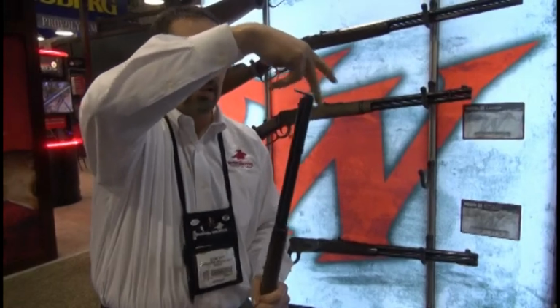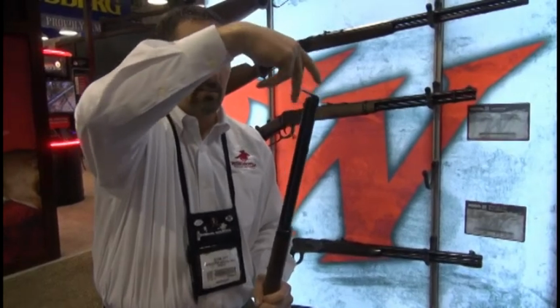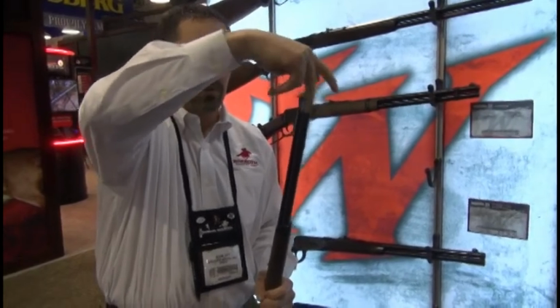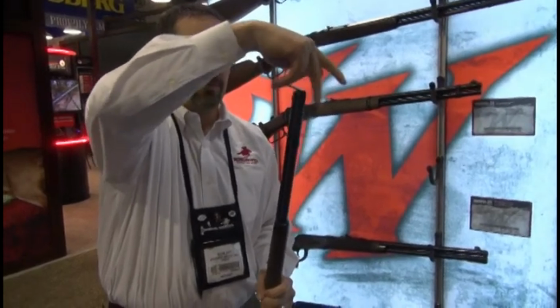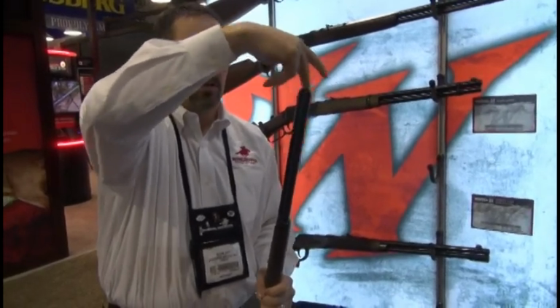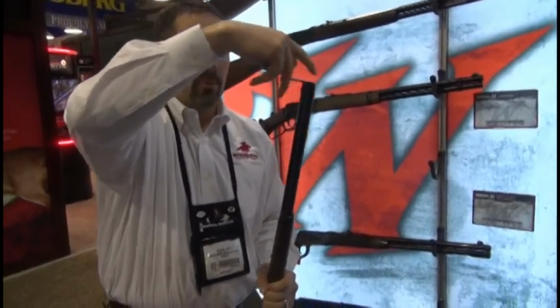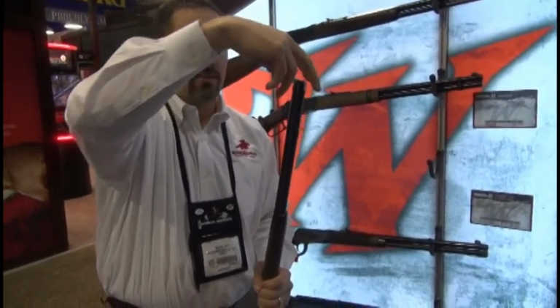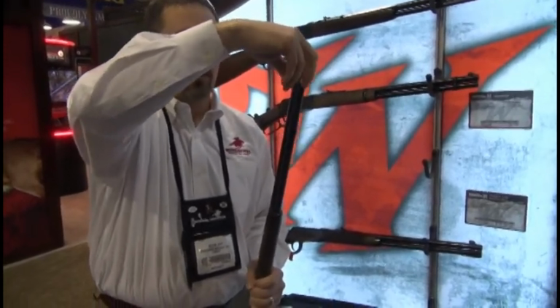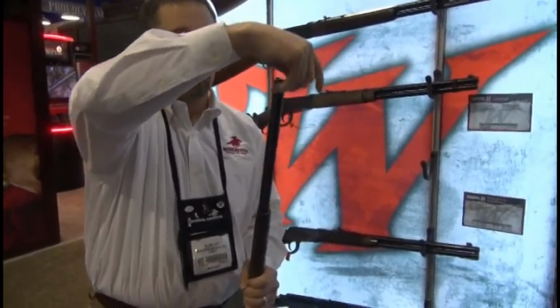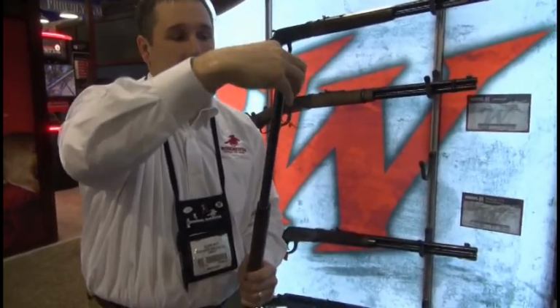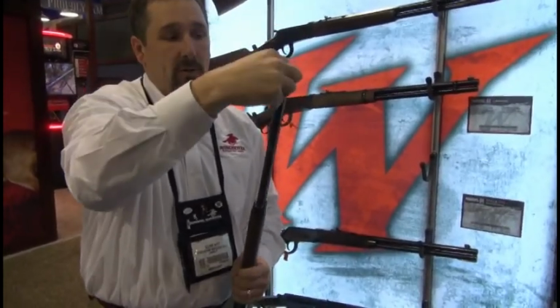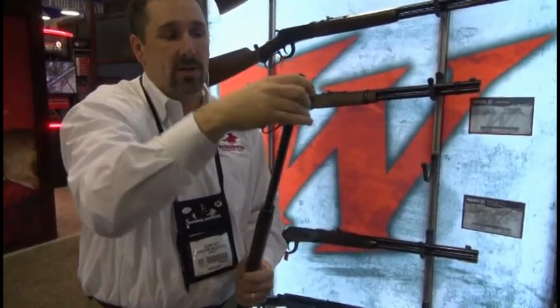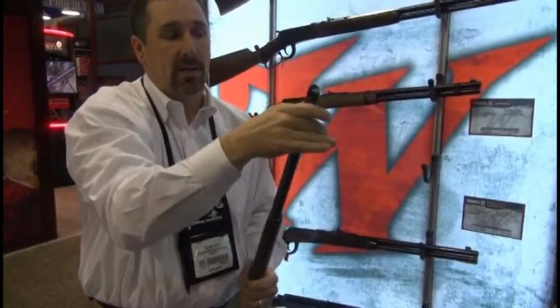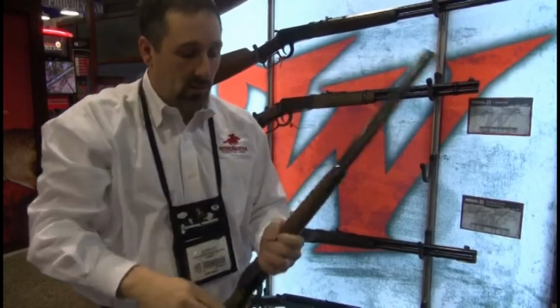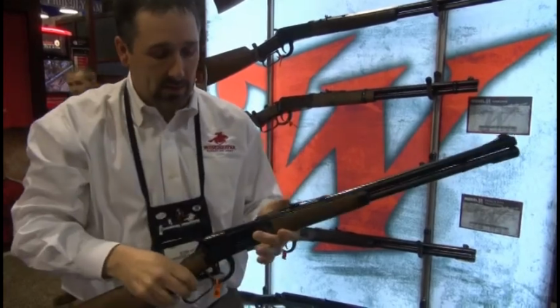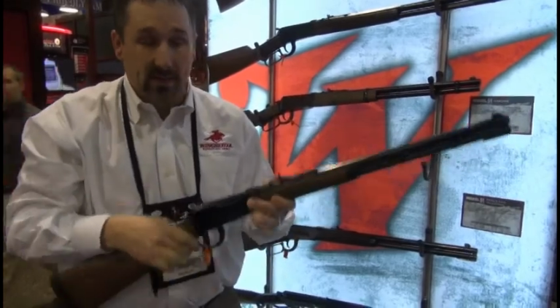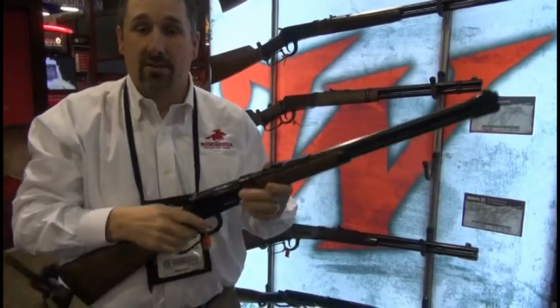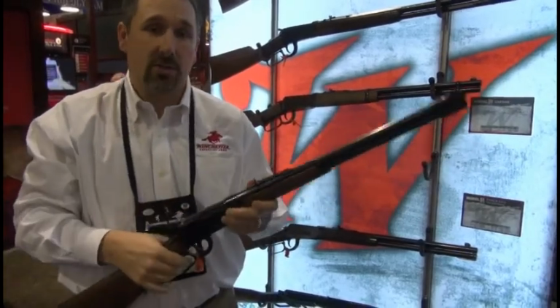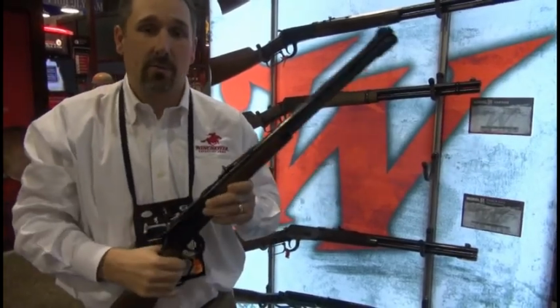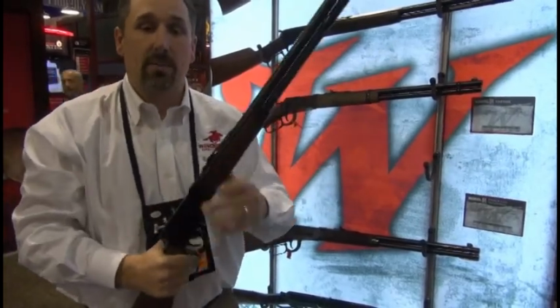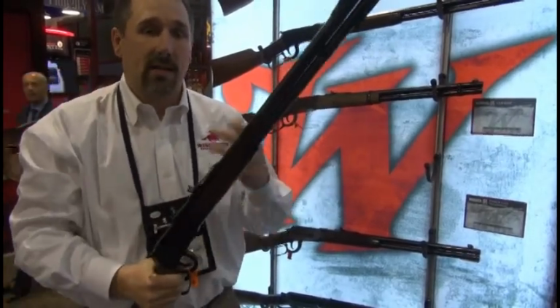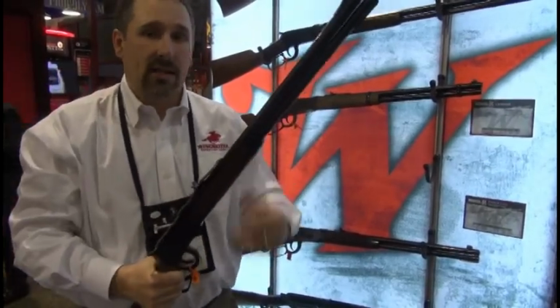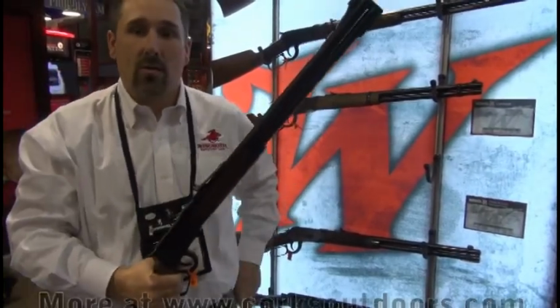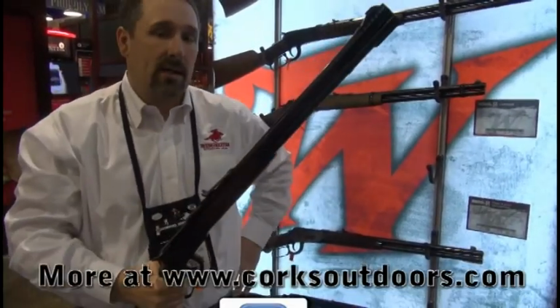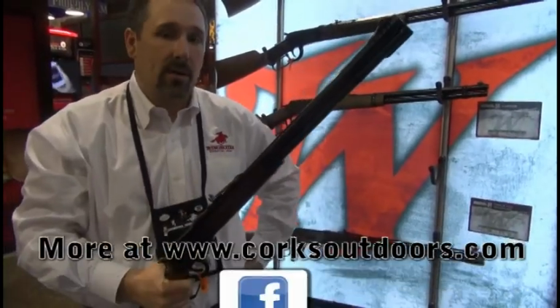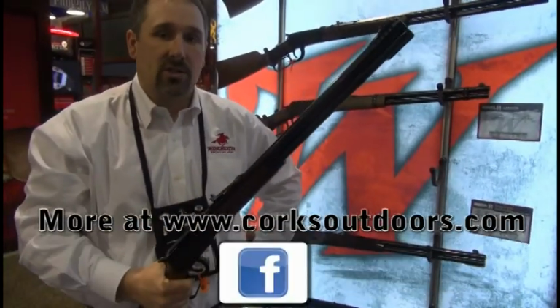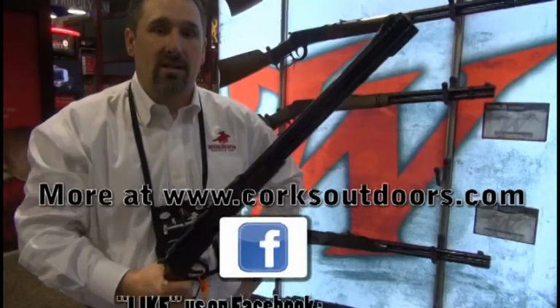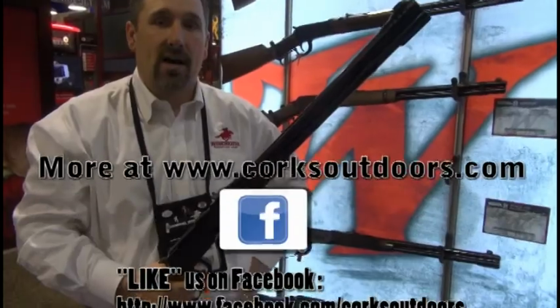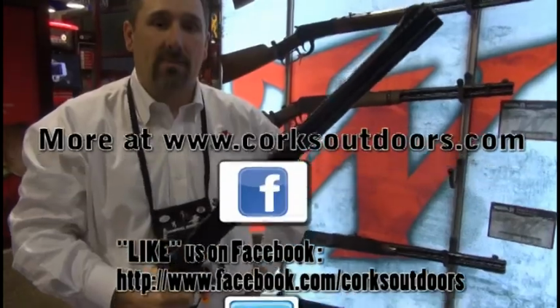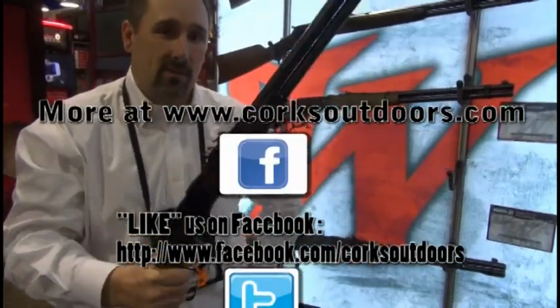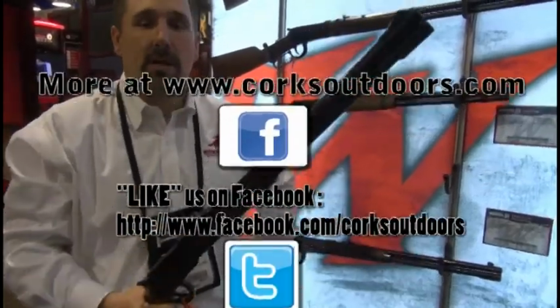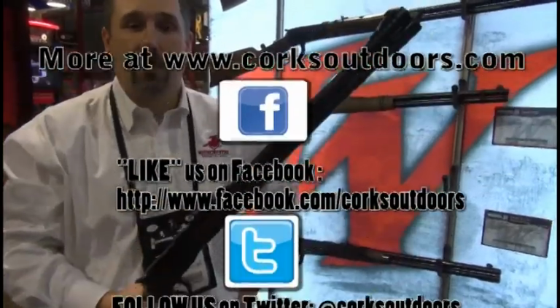Elegant, beautiful rifles. Proud to carry the Winchester name, holding the tradition, the quality, and the accuracy that you've come to expect. Check it out at www.winchesterguns.com. Looking forward to hearing from you.